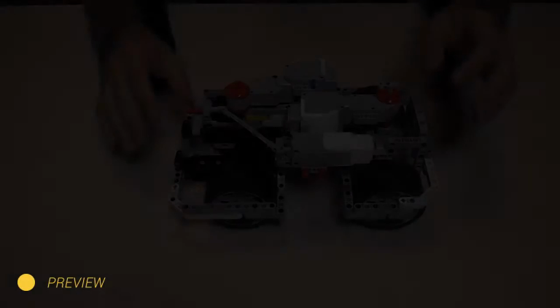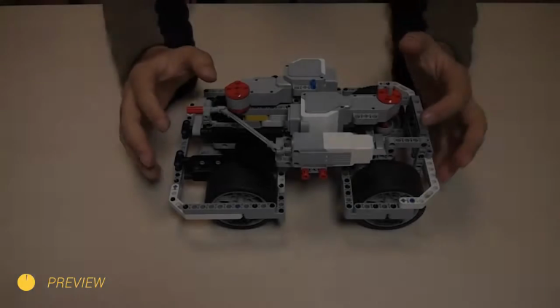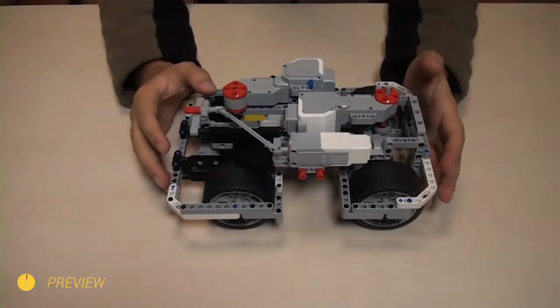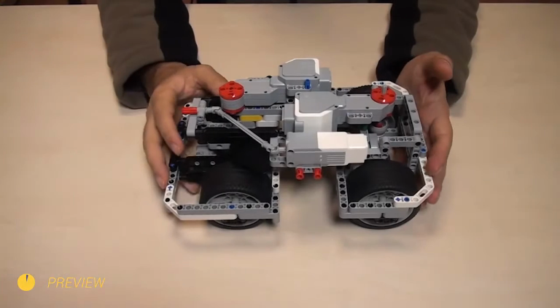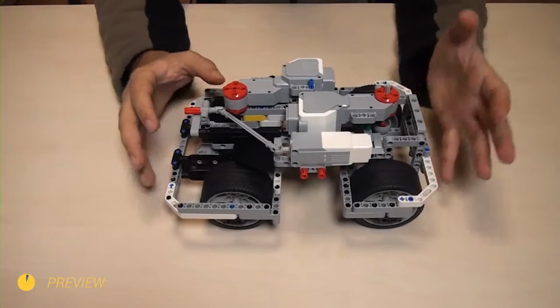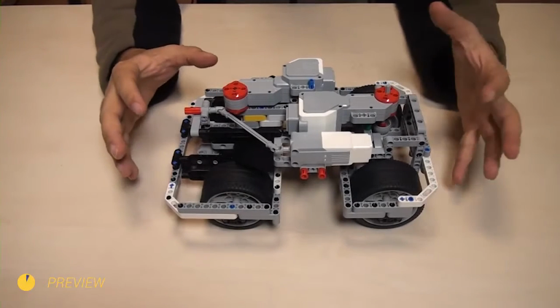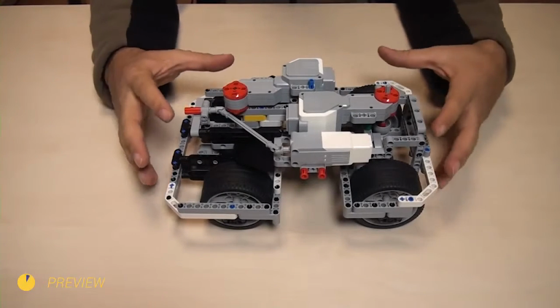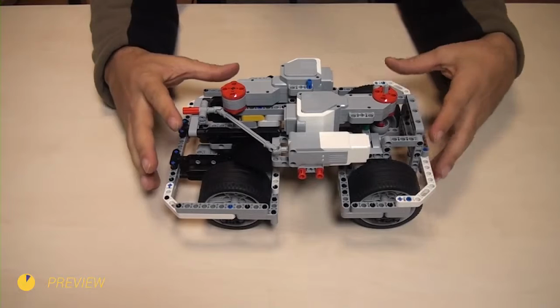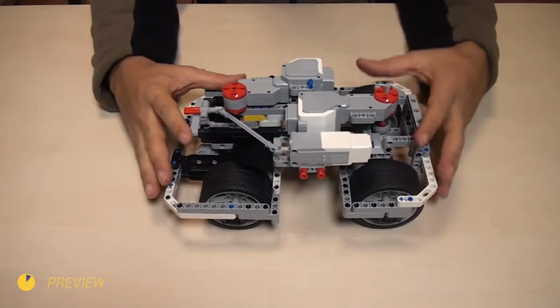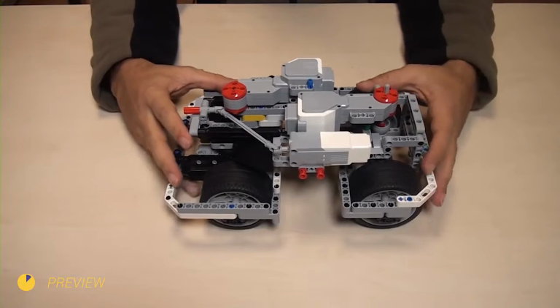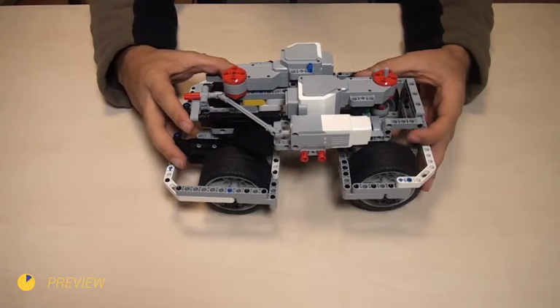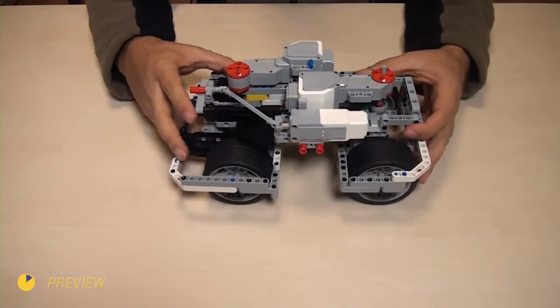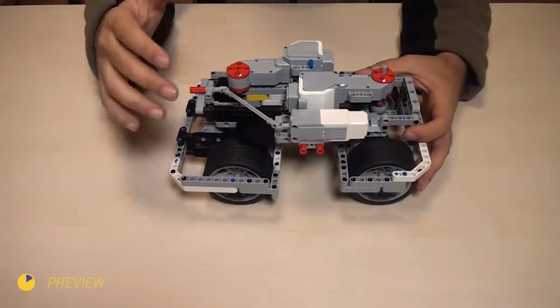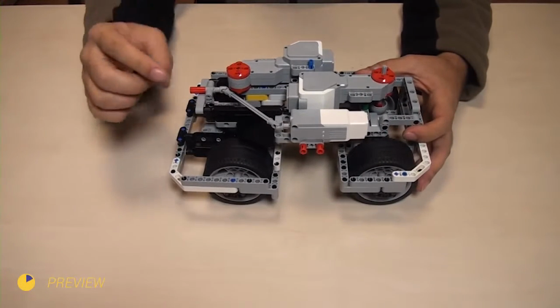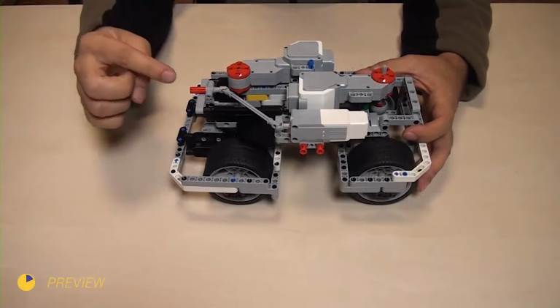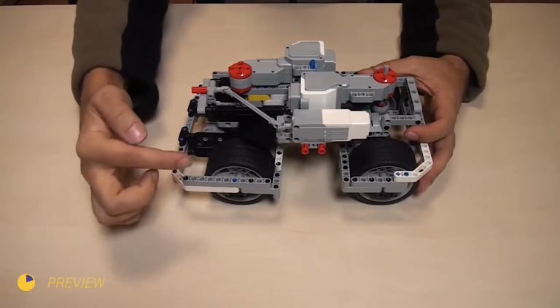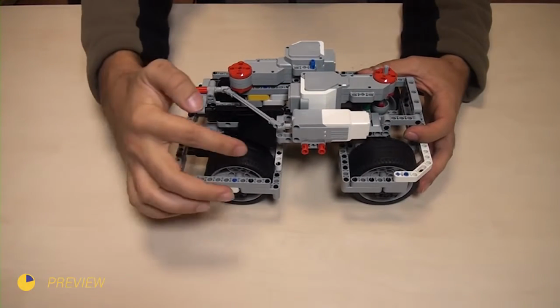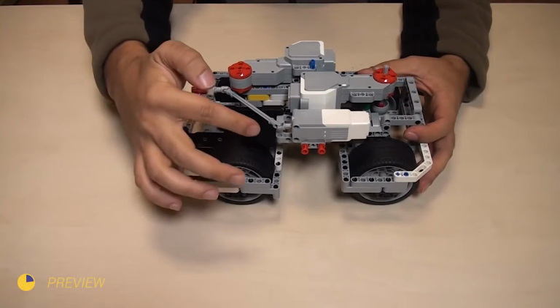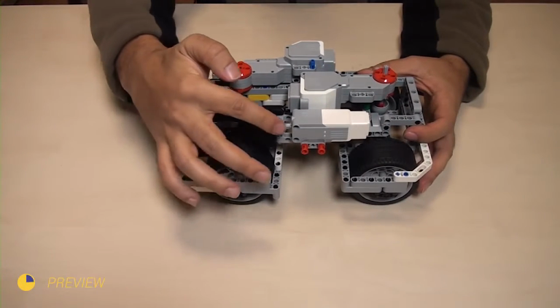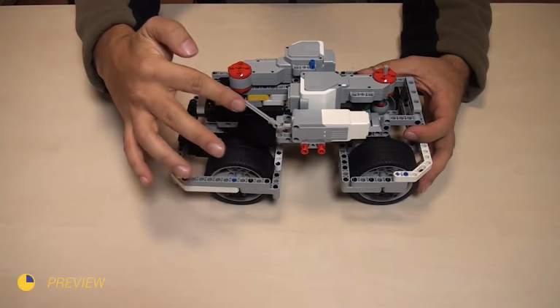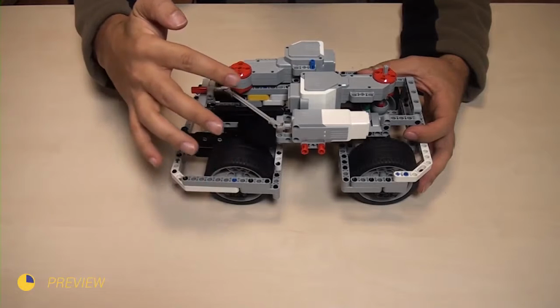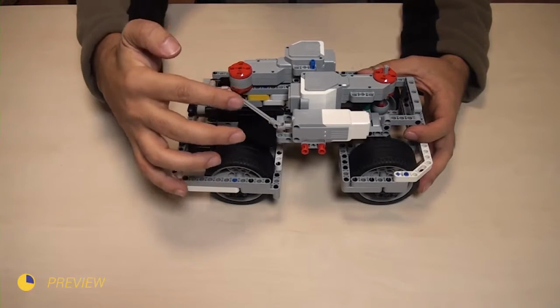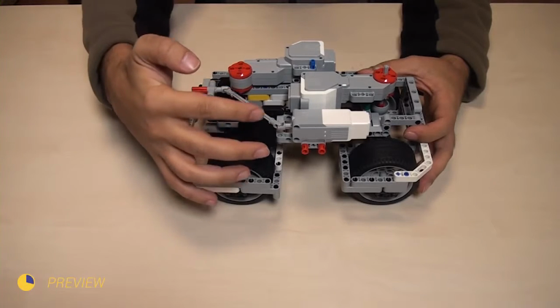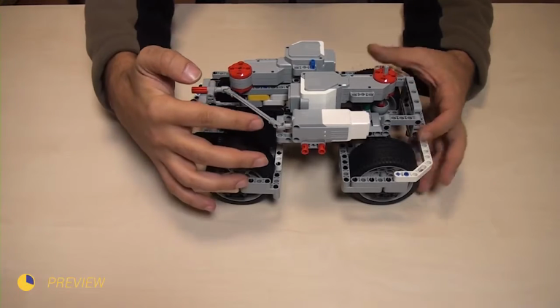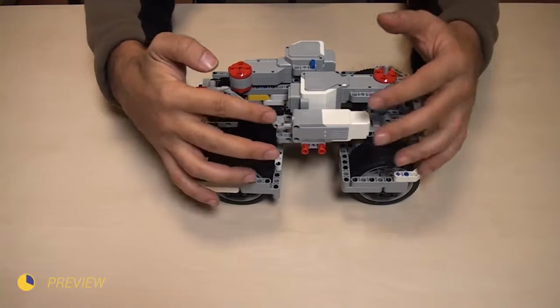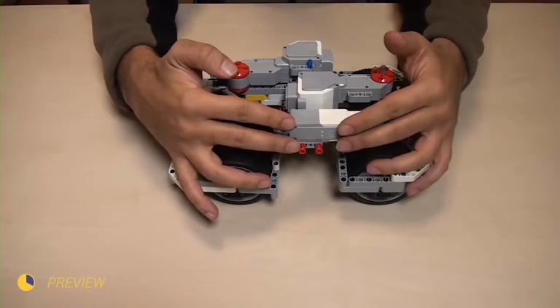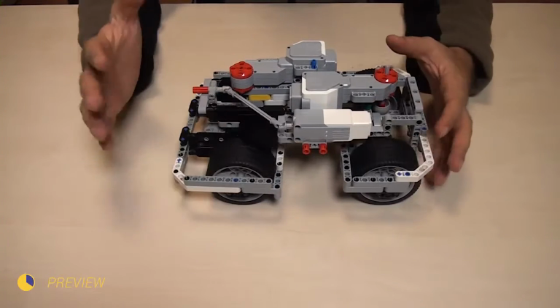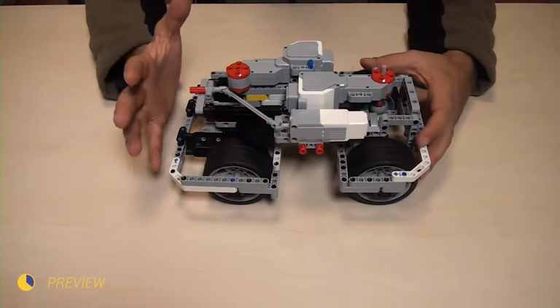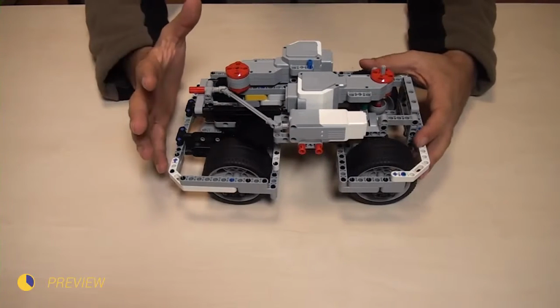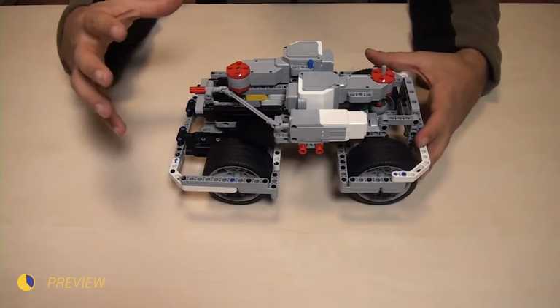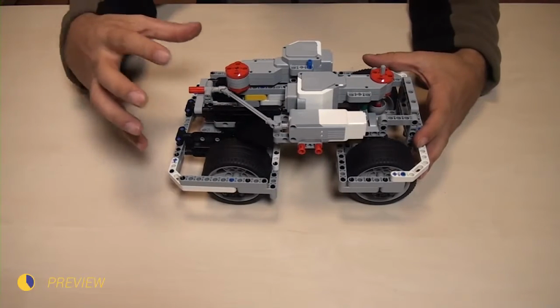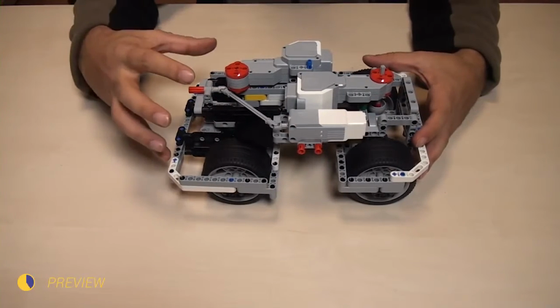In this lesson, we'll continue with improving the Big Daddy construction. Last time we finished with adding a cardan shaft that transfers power from a motor to the front of the robot where we add an attachment.